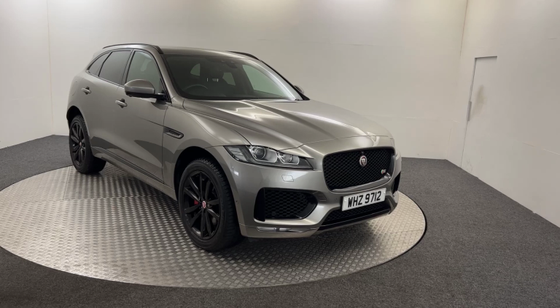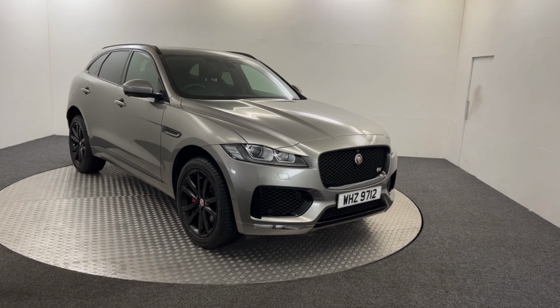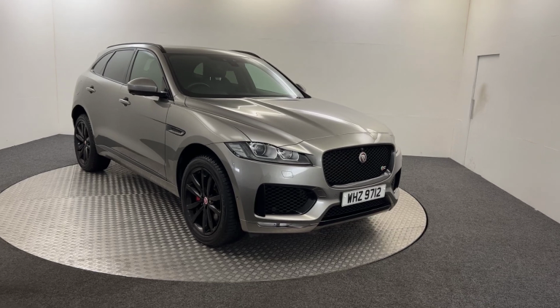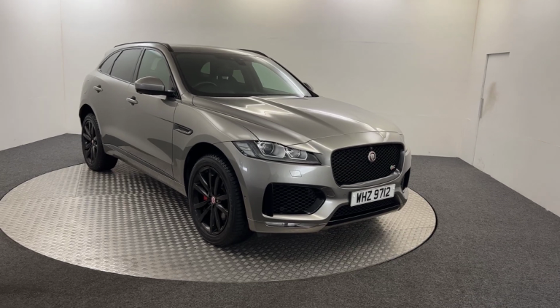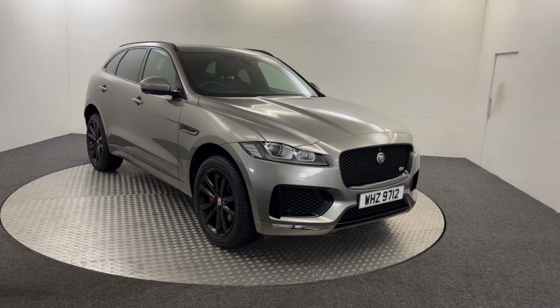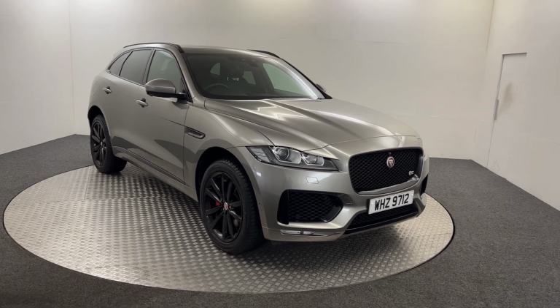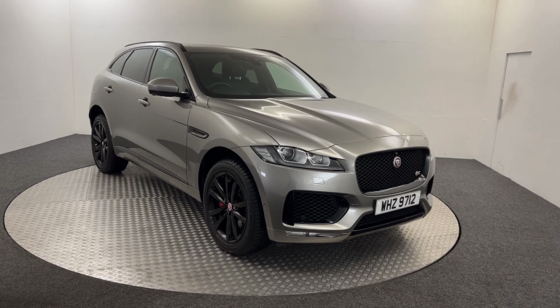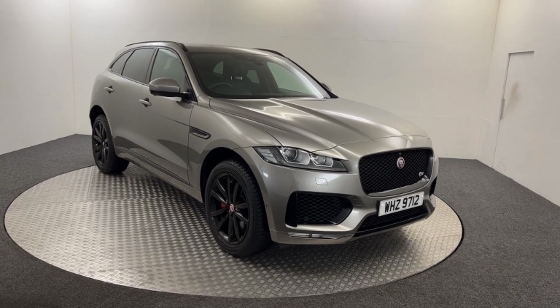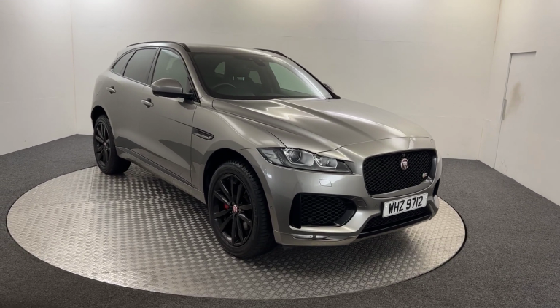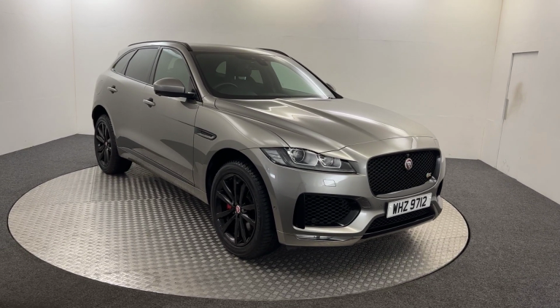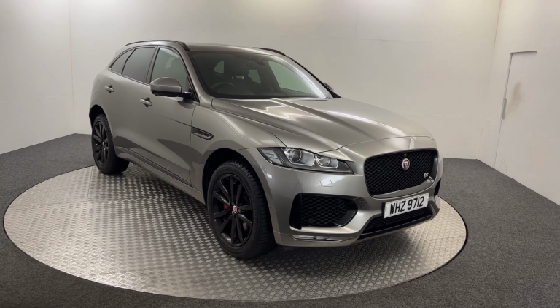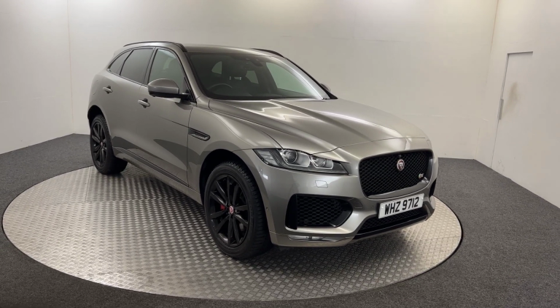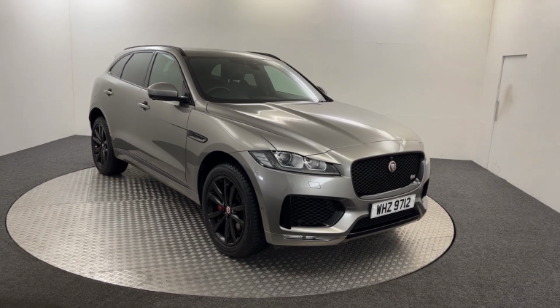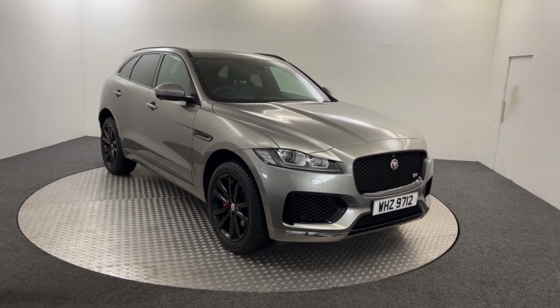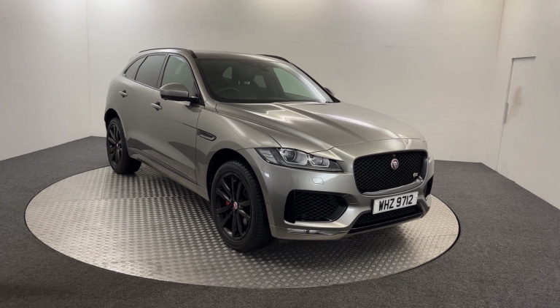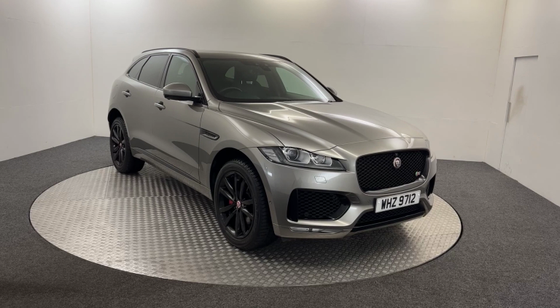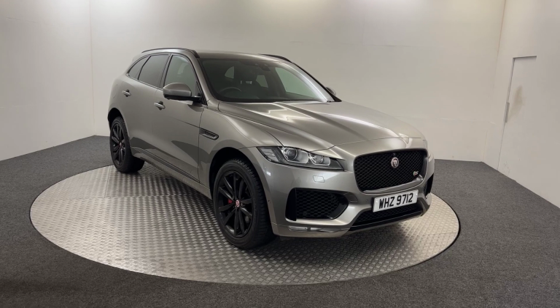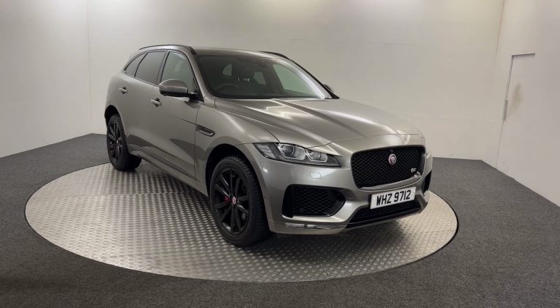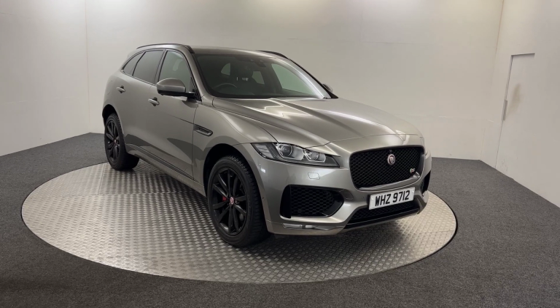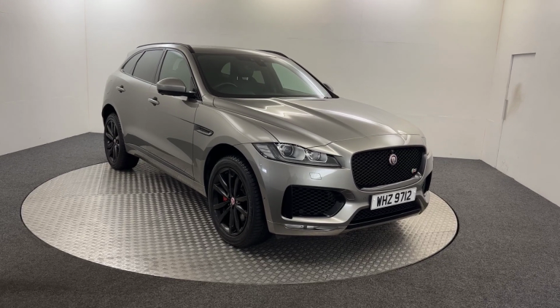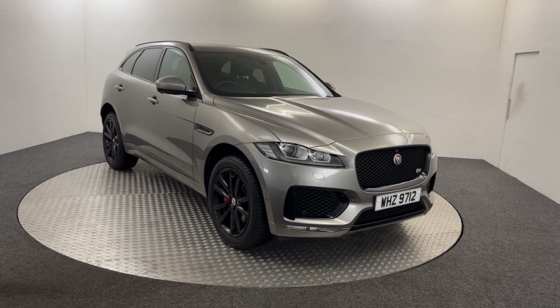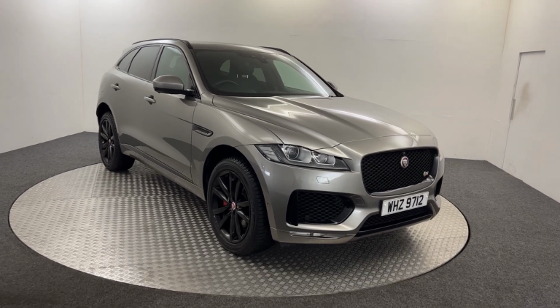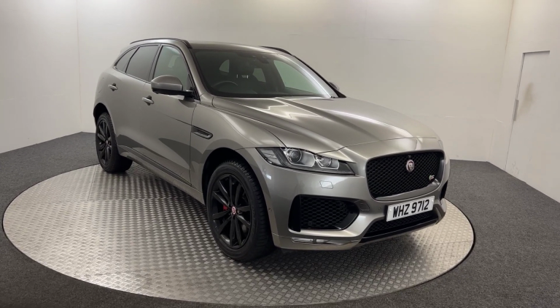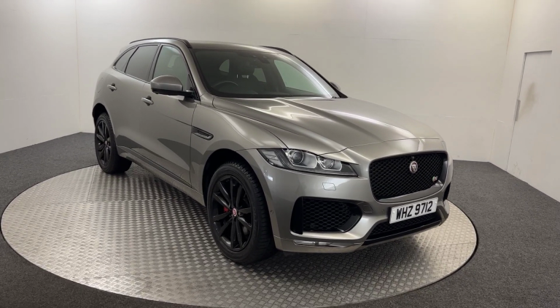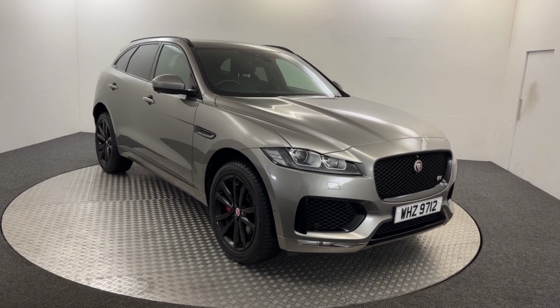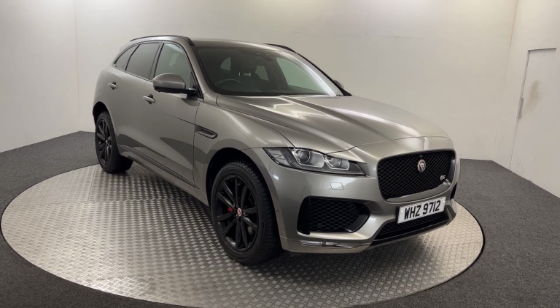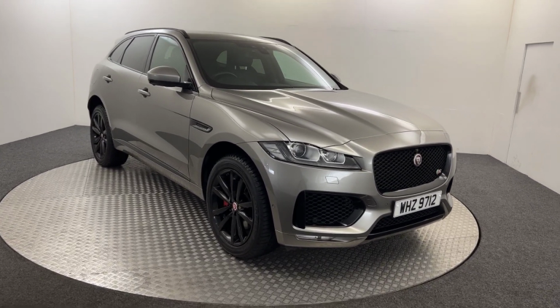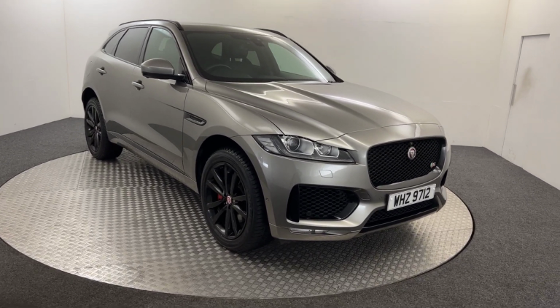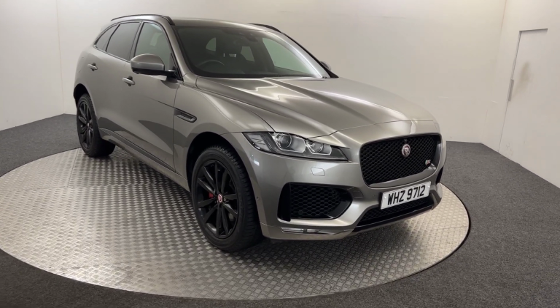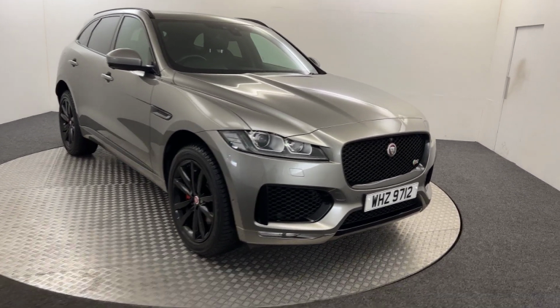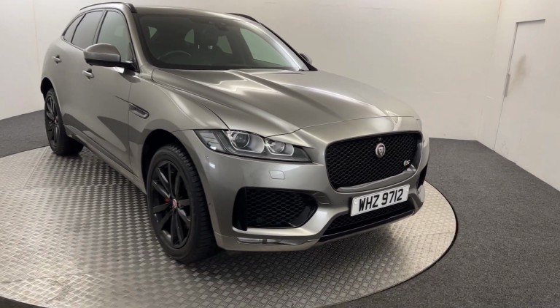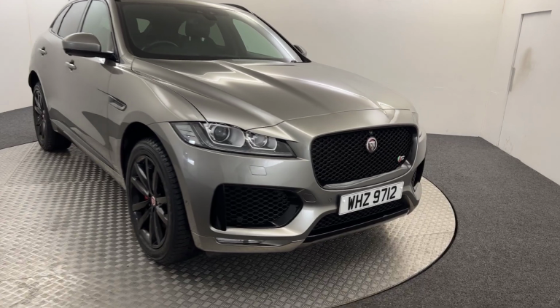Hi, James here from David Hayton's Auto Store. Today we have this Jaguar F-Pace V6S presented in grey. I'm going to walk you around the car, show you the condition and then we'll look at the spec.